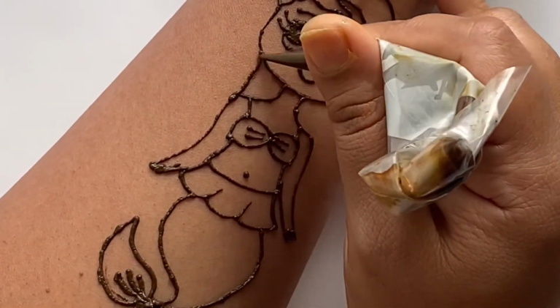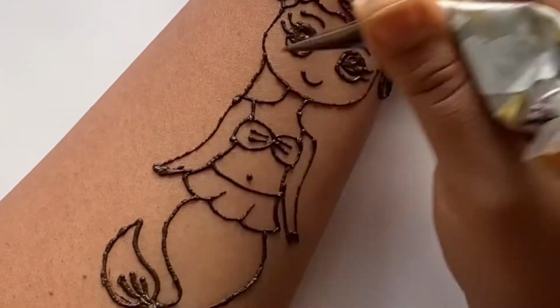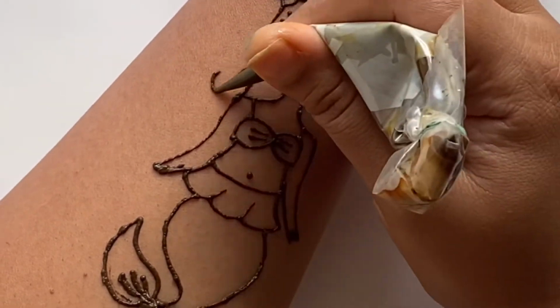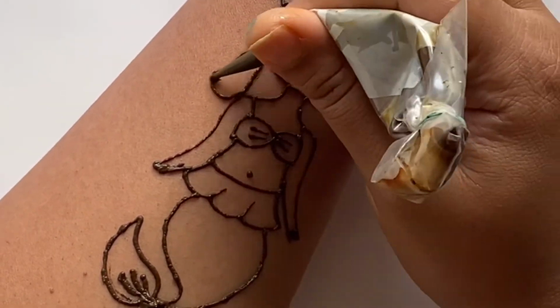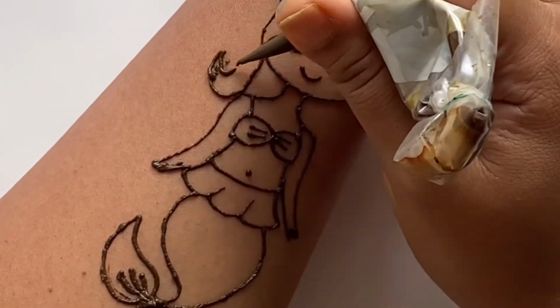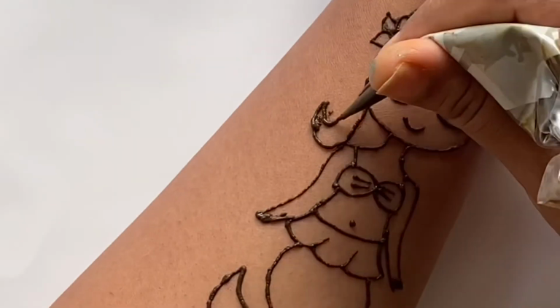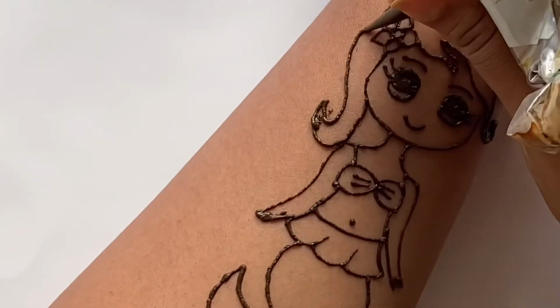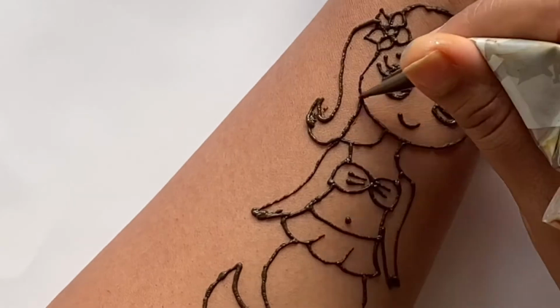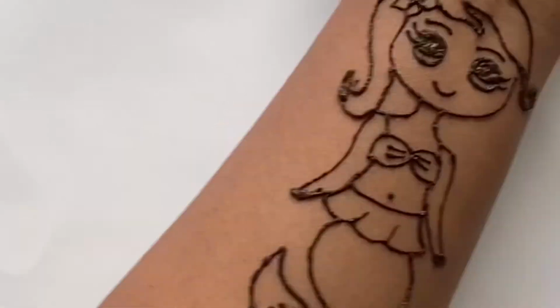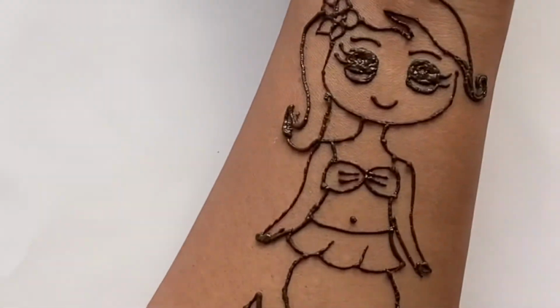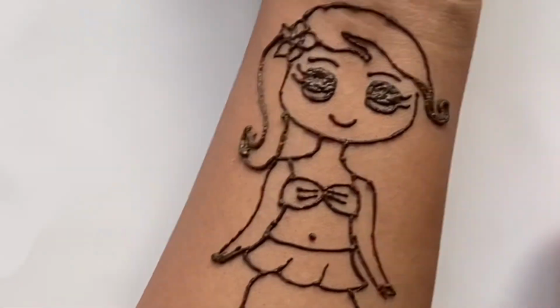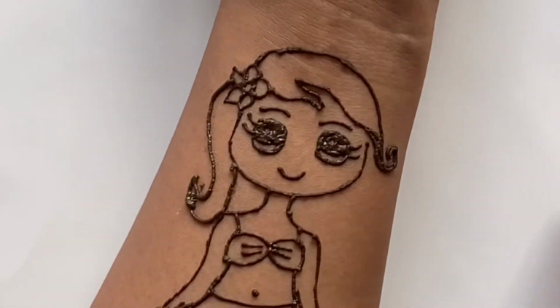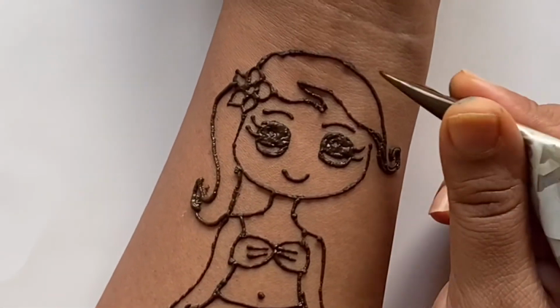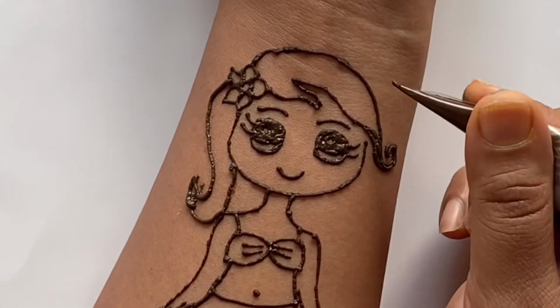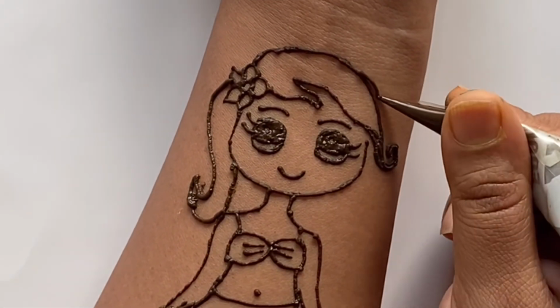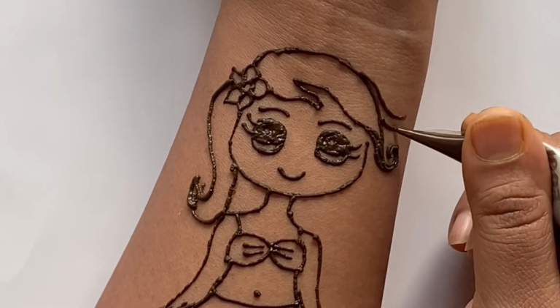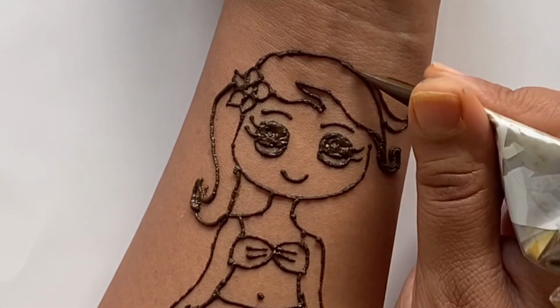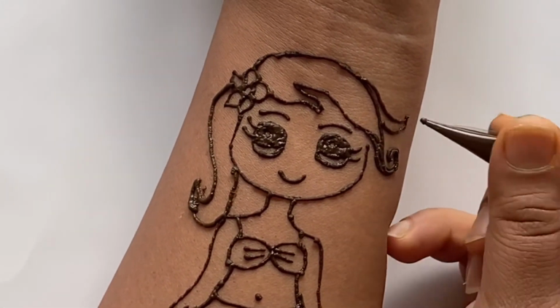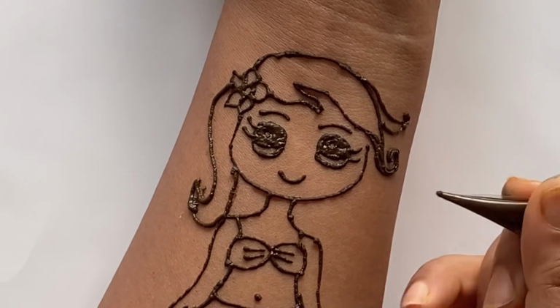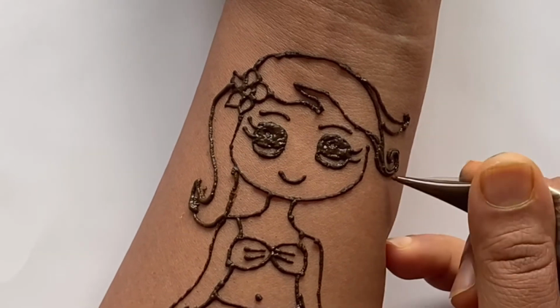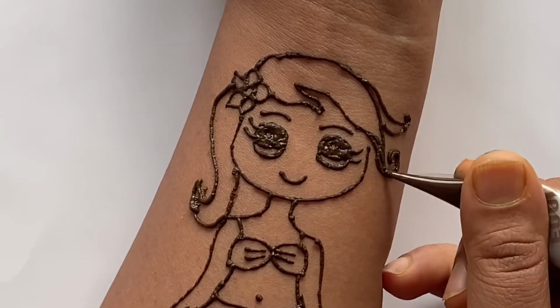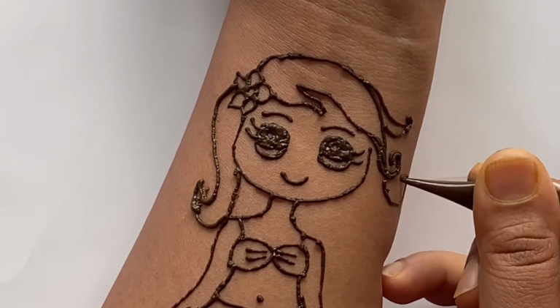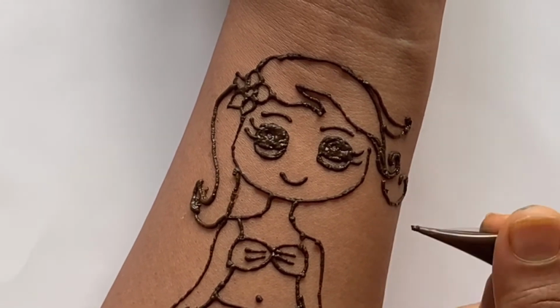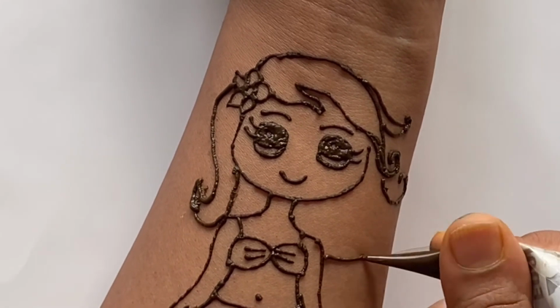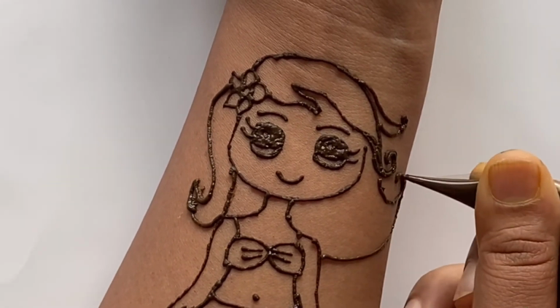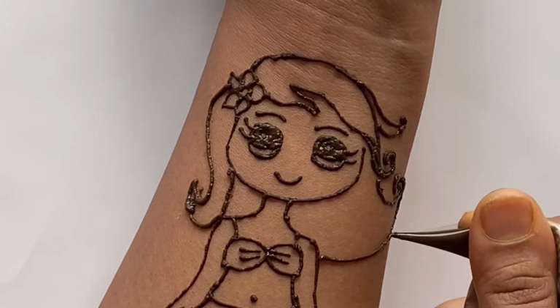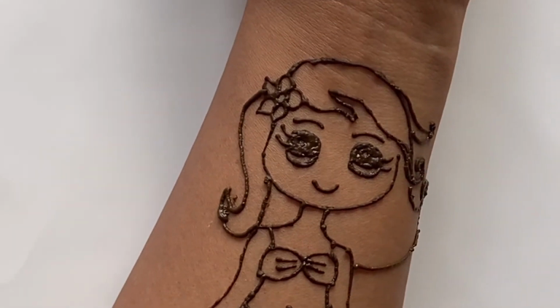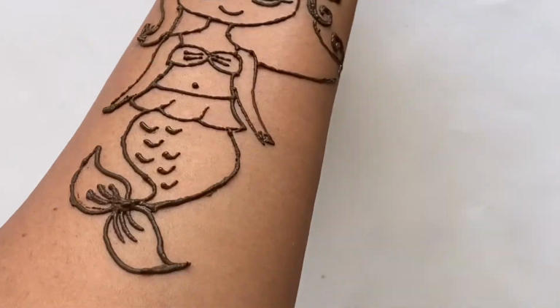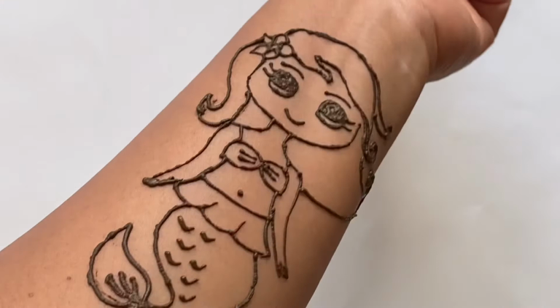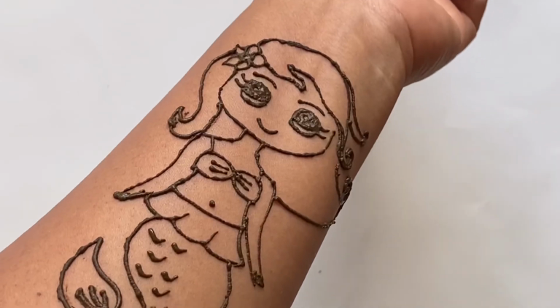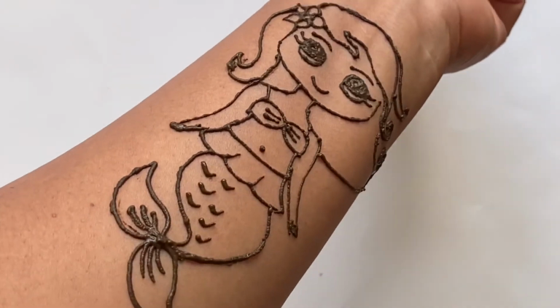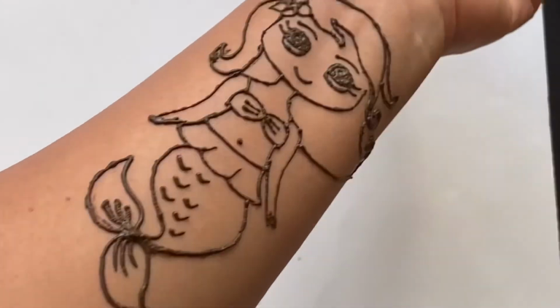The final touches are the rest of the hair — make it to the side to make it look all flowy, because she's in the water. And that's it for today guys!